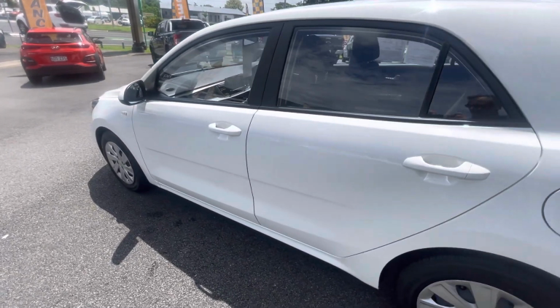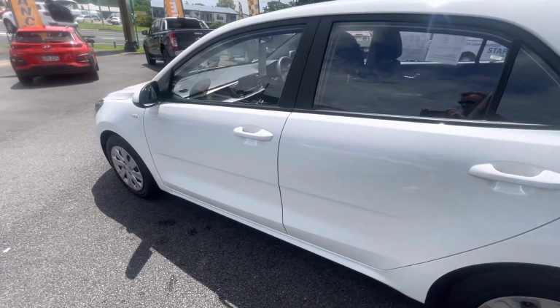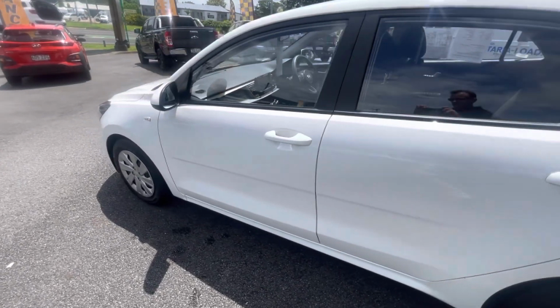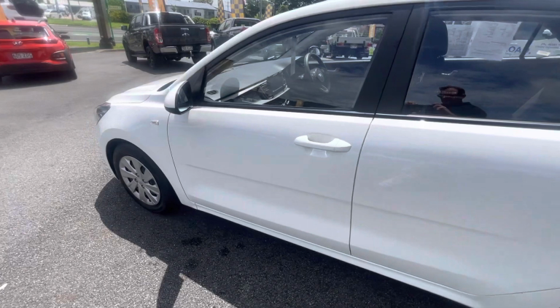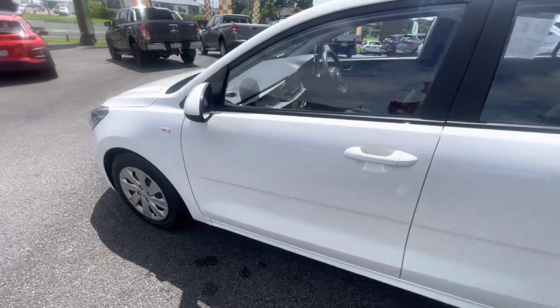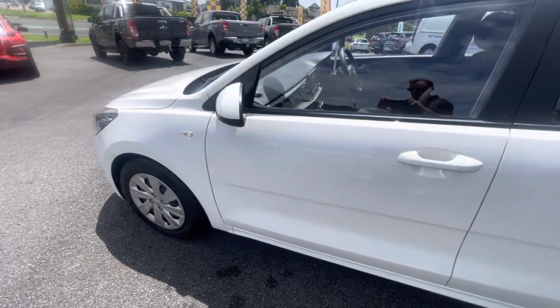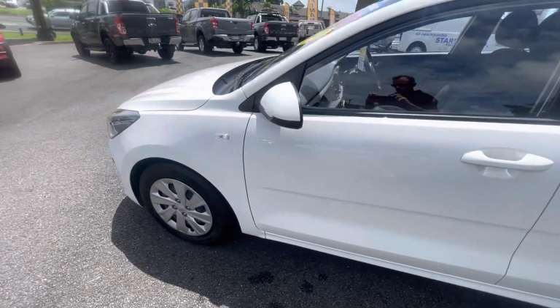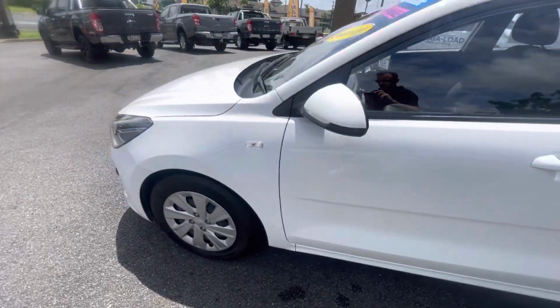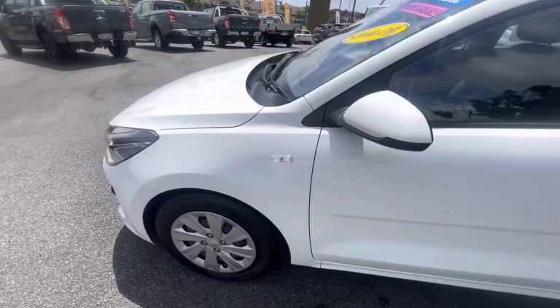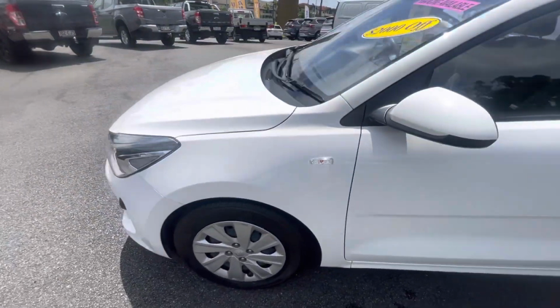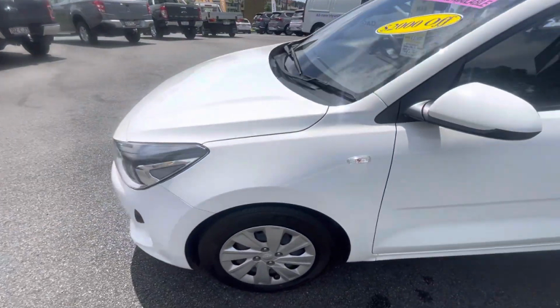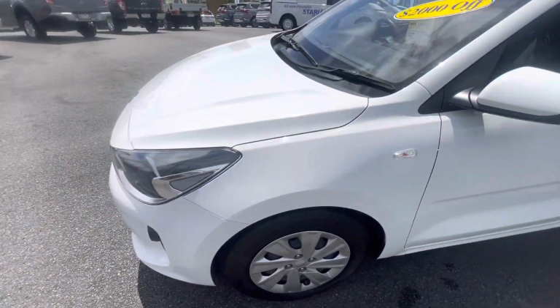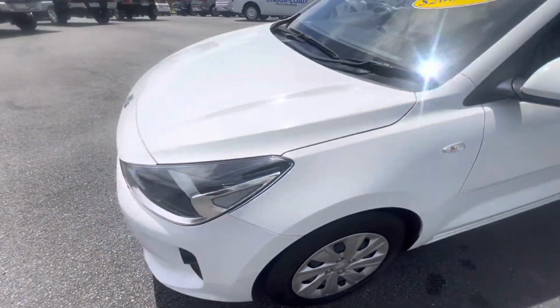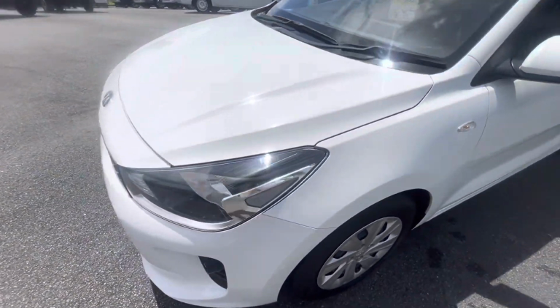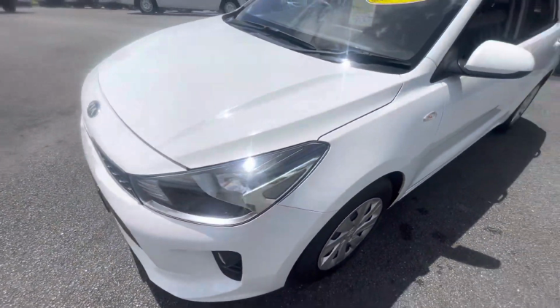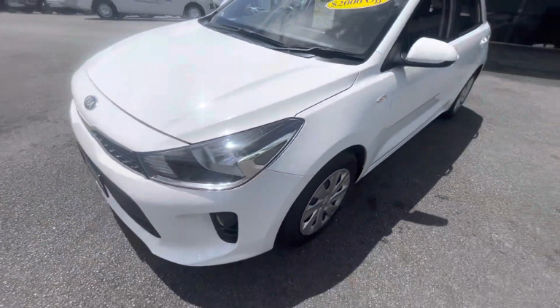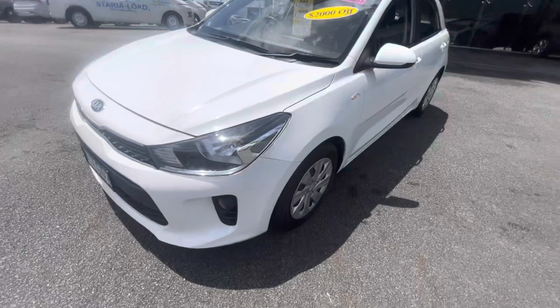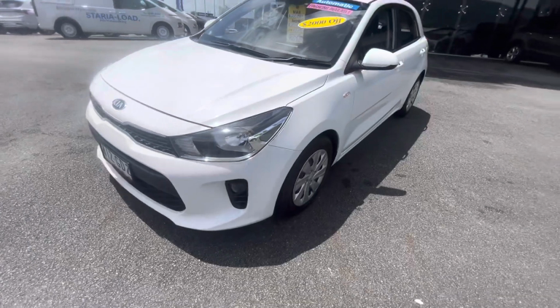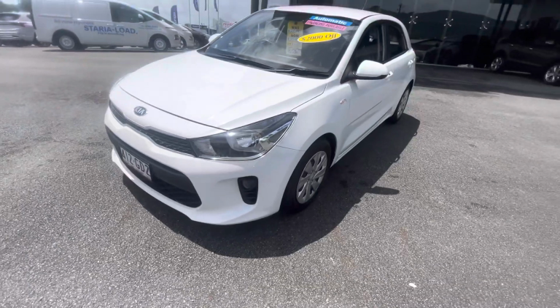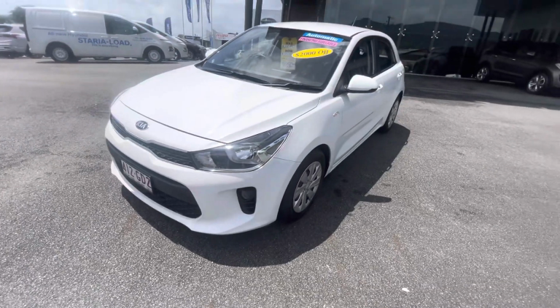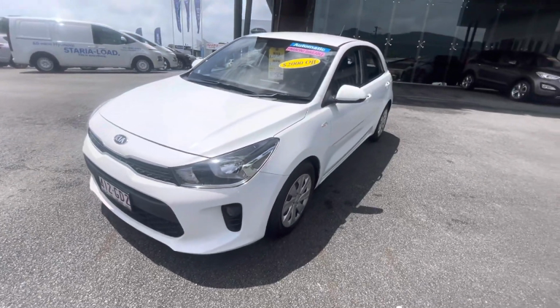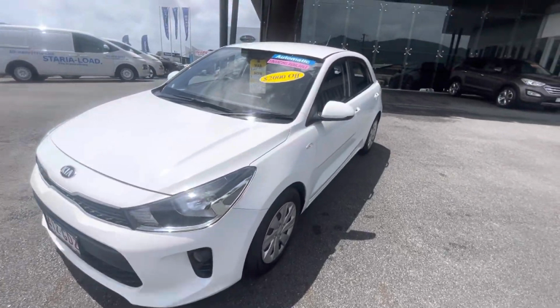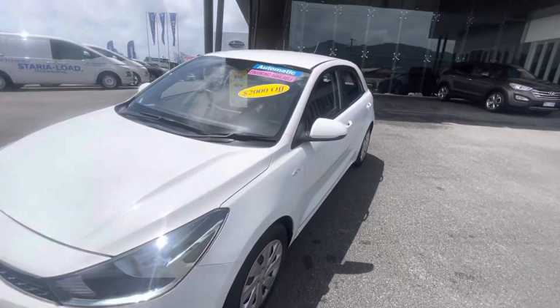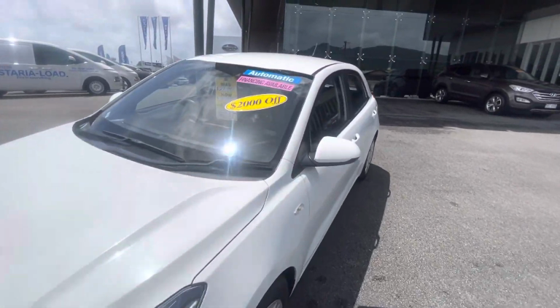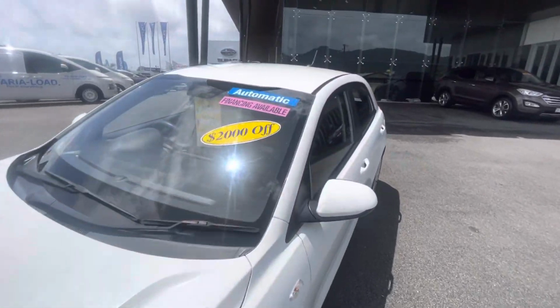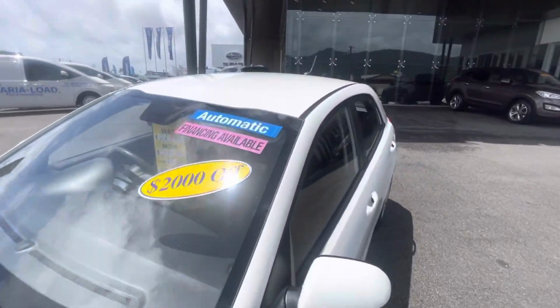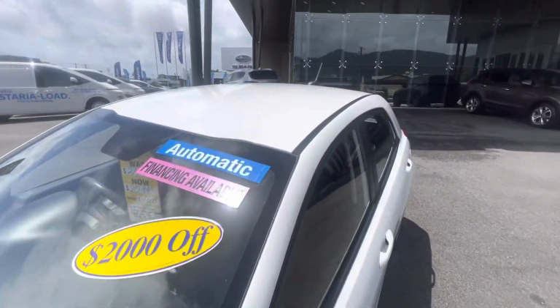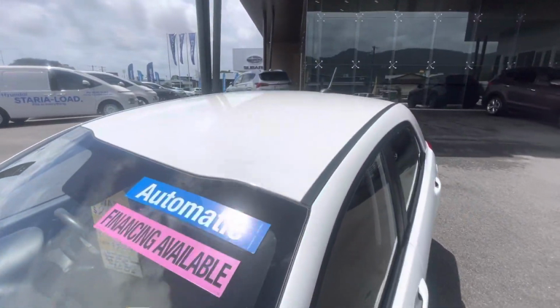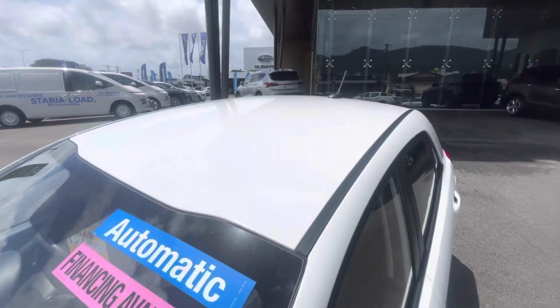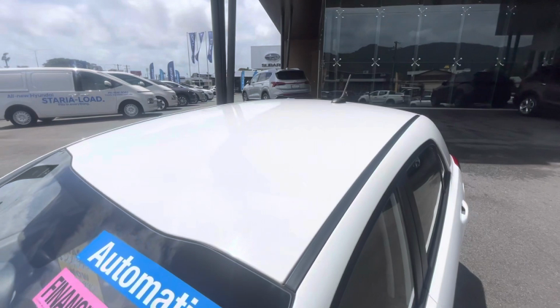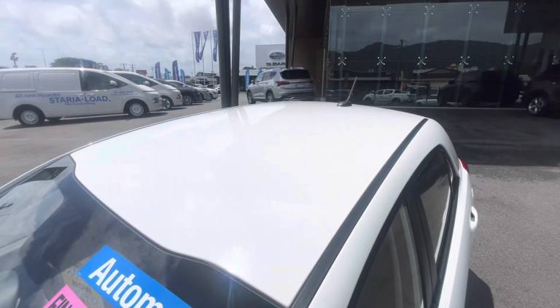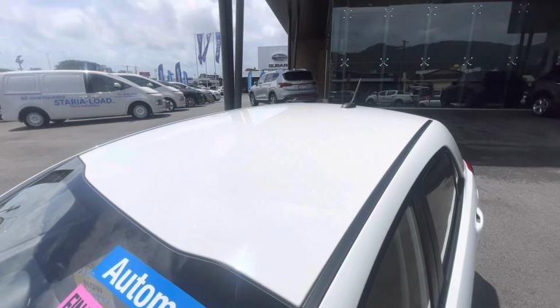Down the passenger side now, just highlighting that for you. Taking you up onto the roof in a moment — but again, no issues, no damage, just in as-new condition.